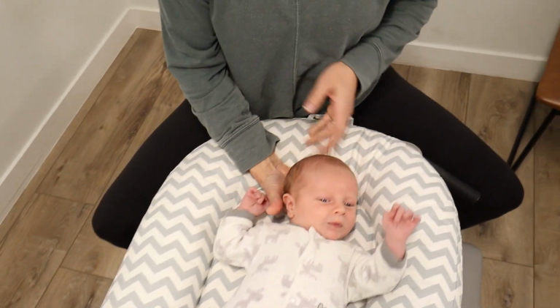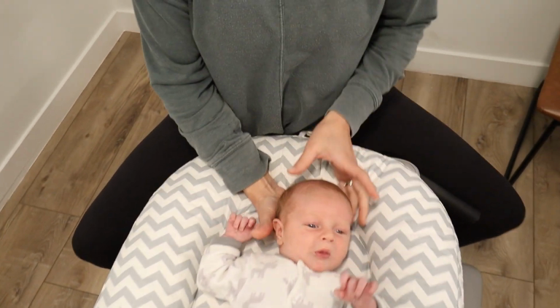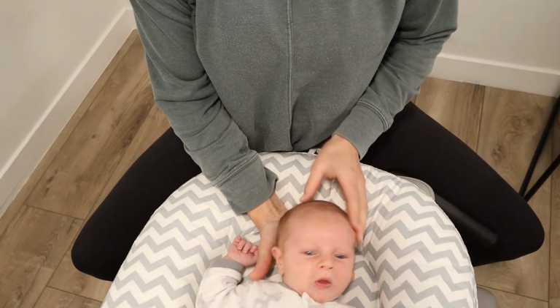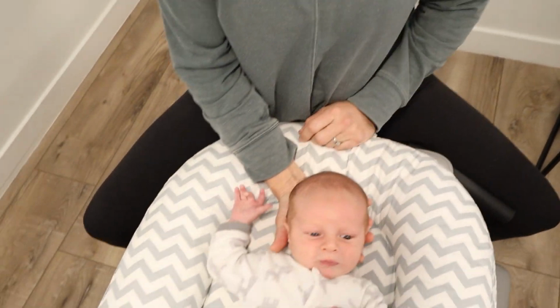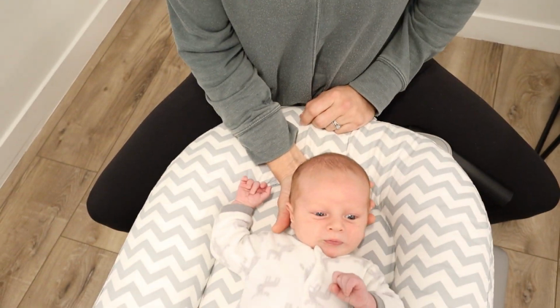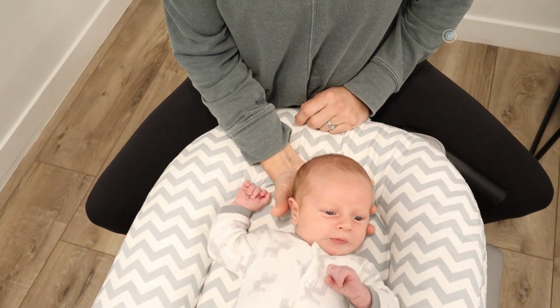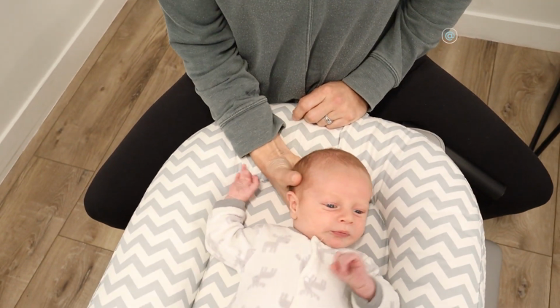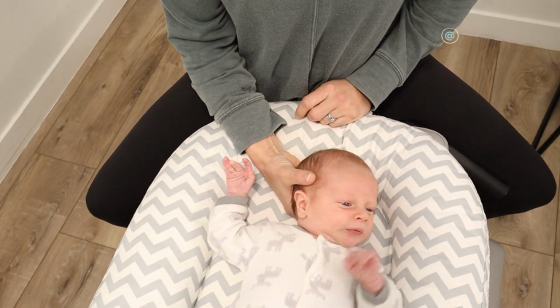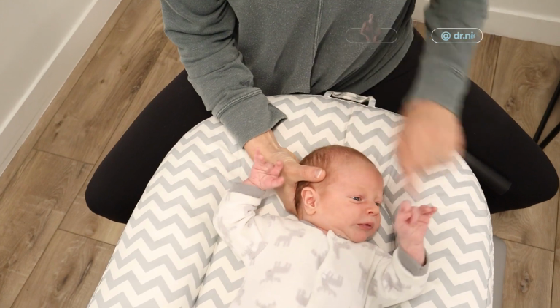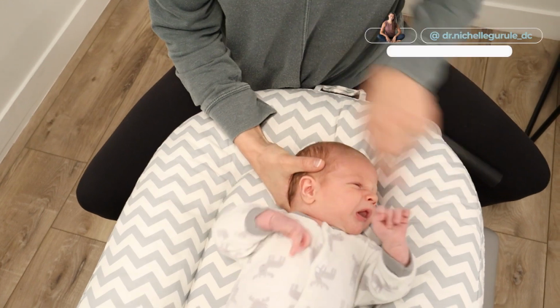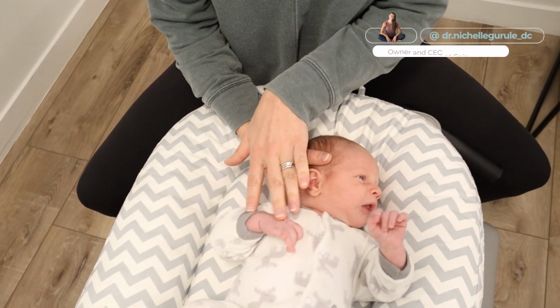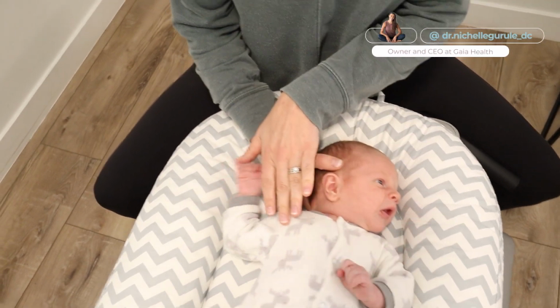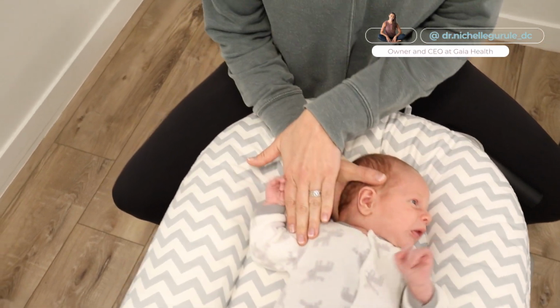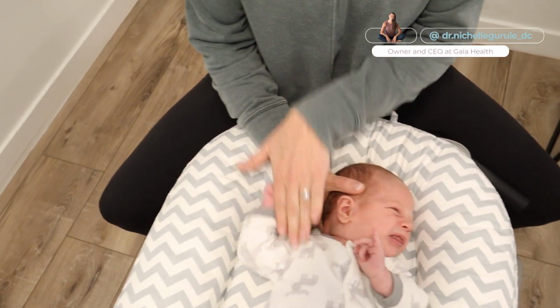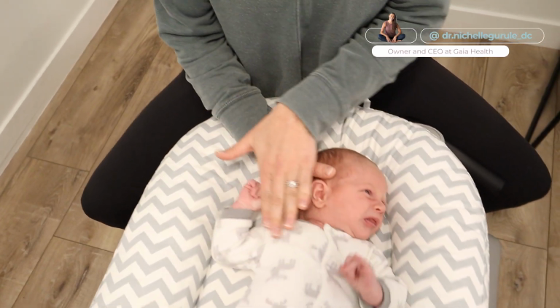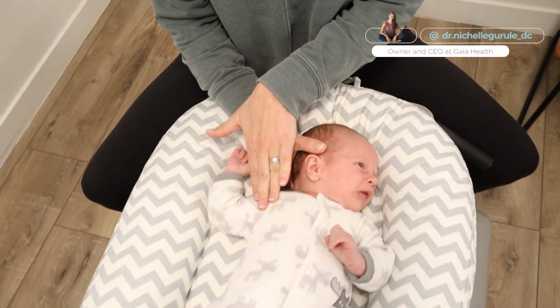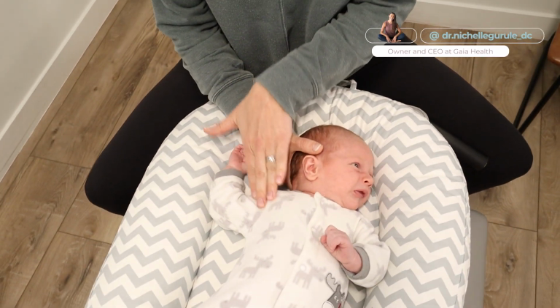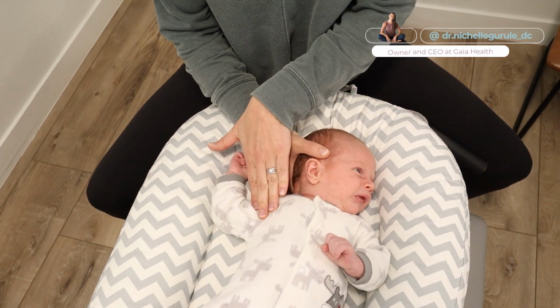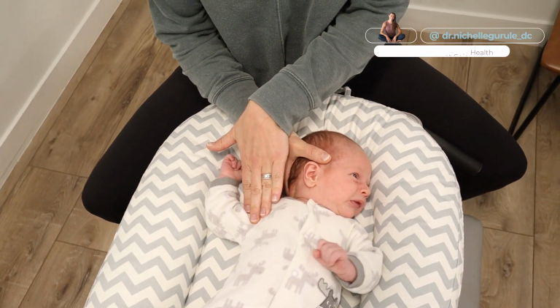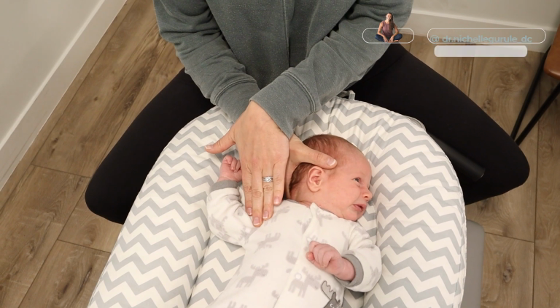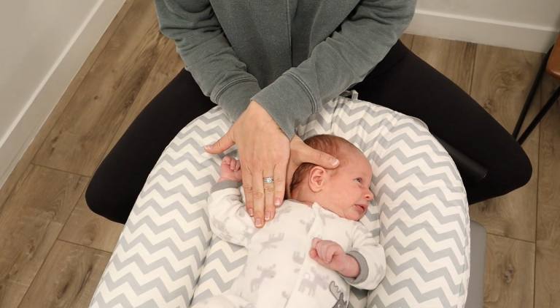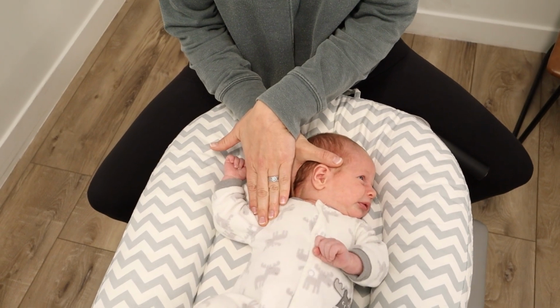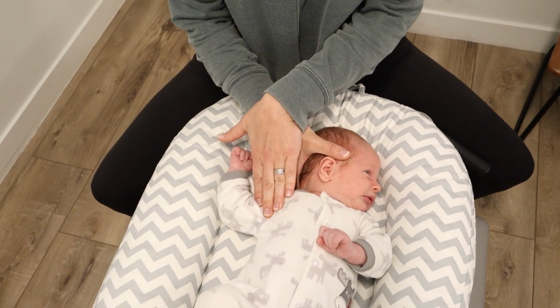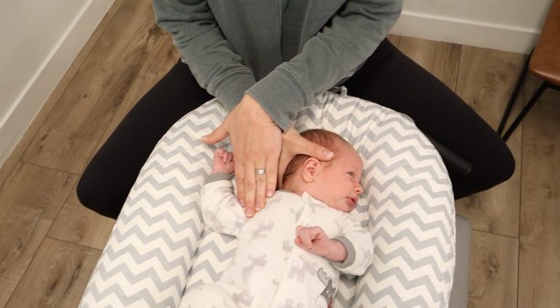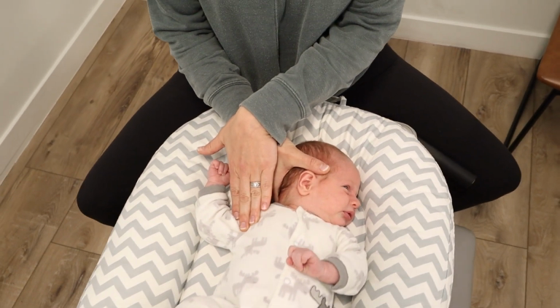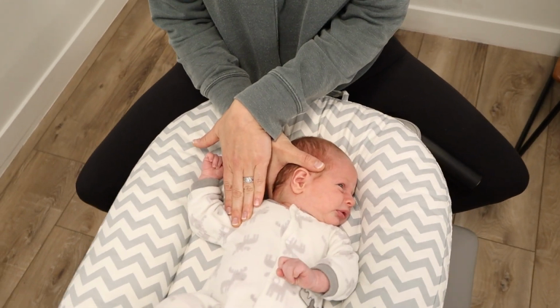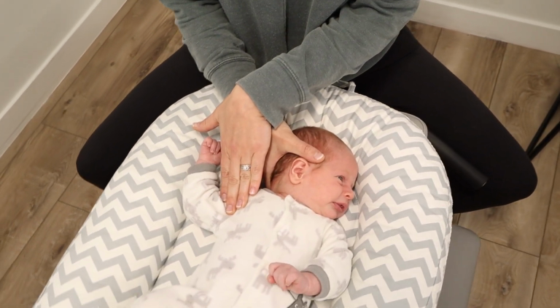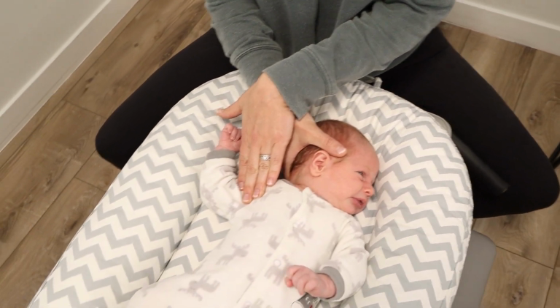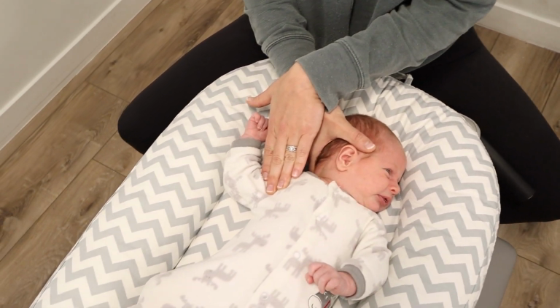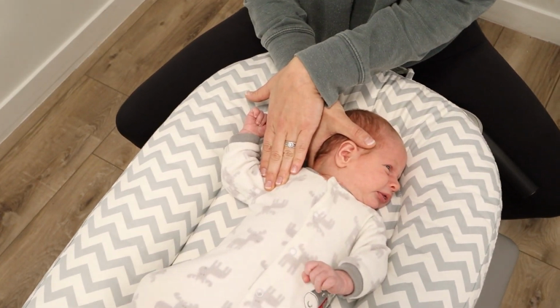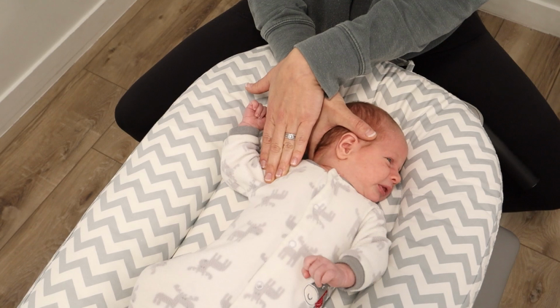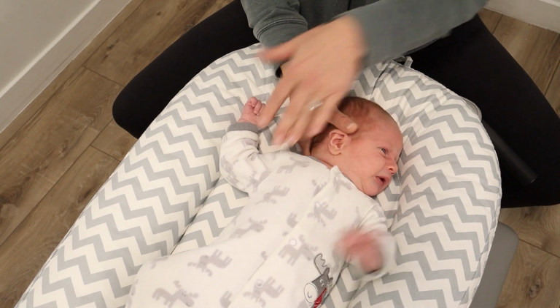We're going to take the head — I like to cup behind — and we're going to turn all the way to one side. That's called rotation. Hold down the shoulder or the pec on the opposite side, just like this. We'll hold. I like to do 20-second holds where possible.